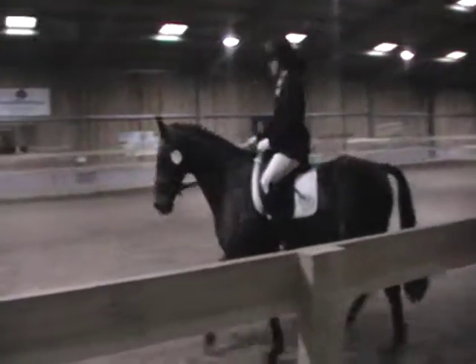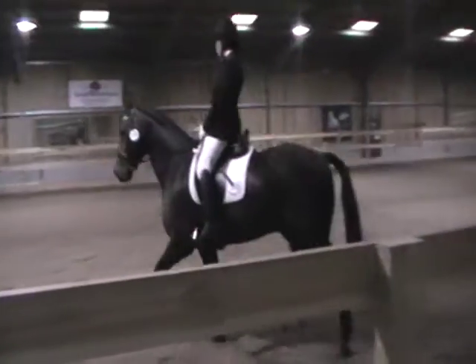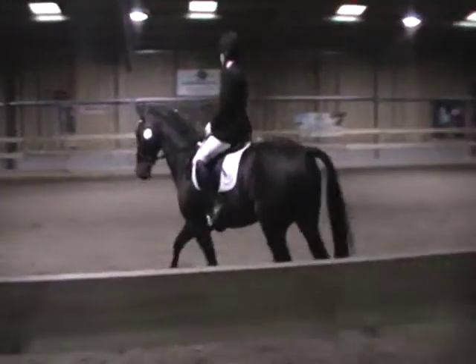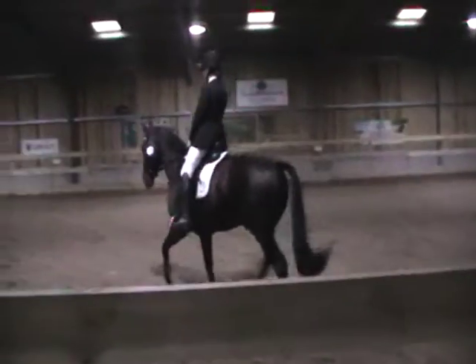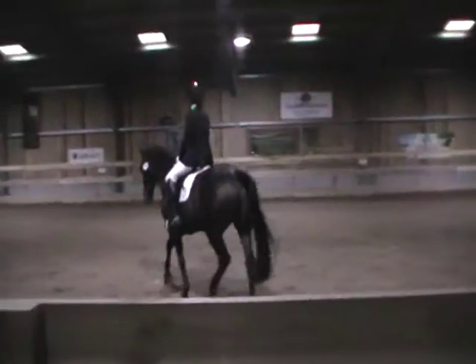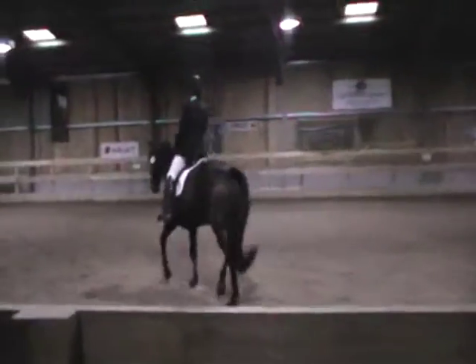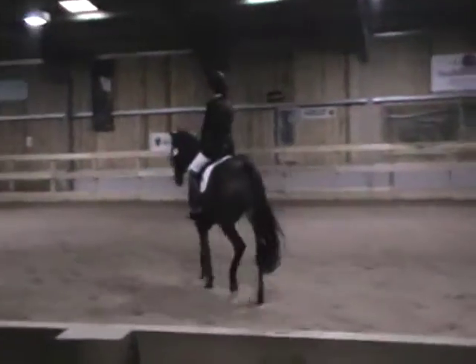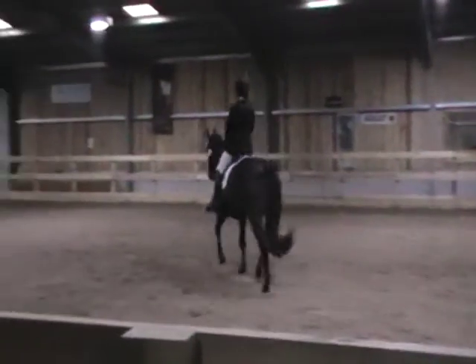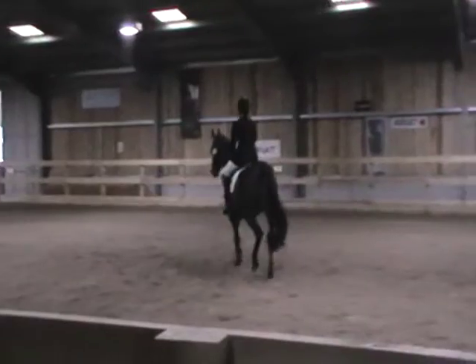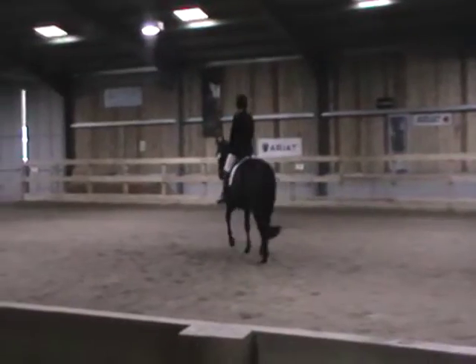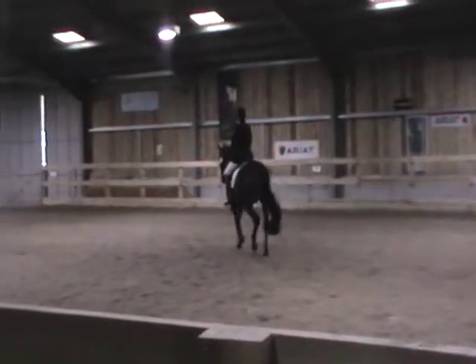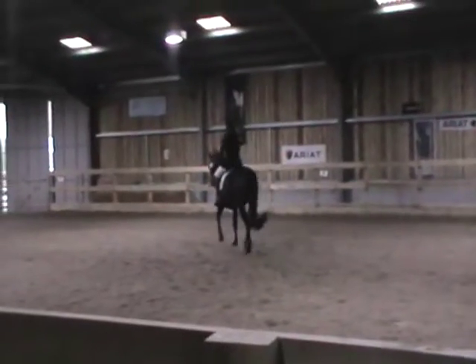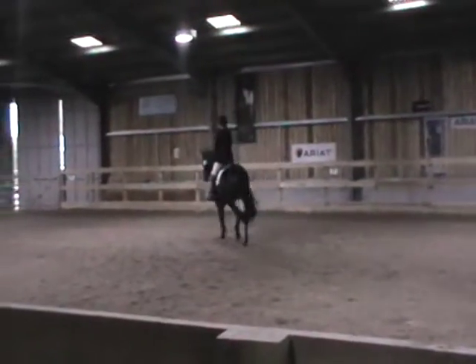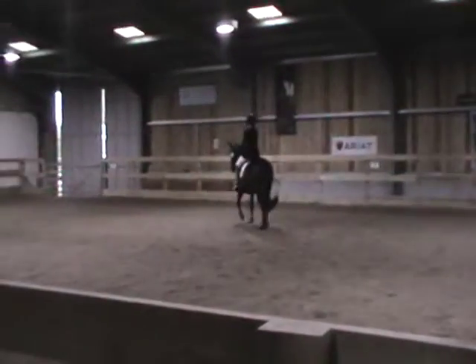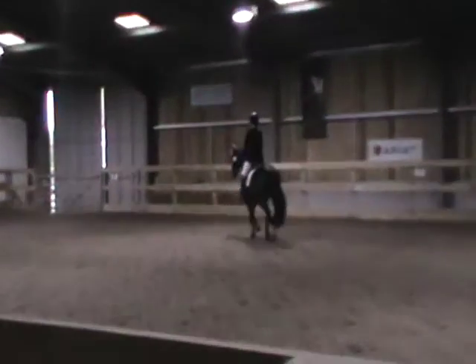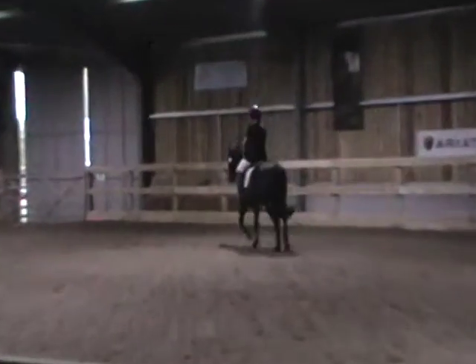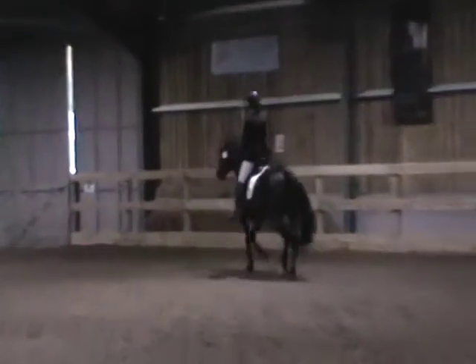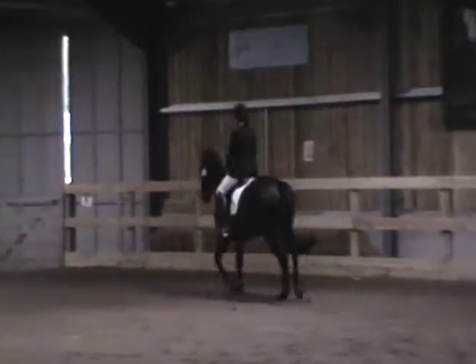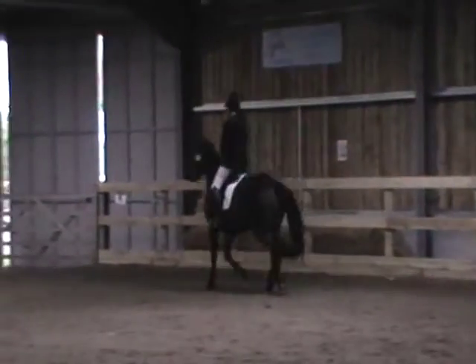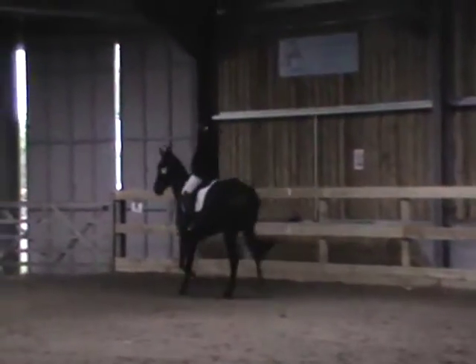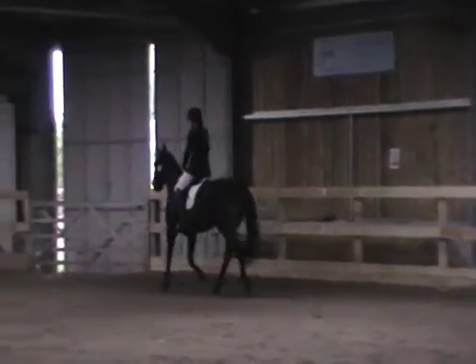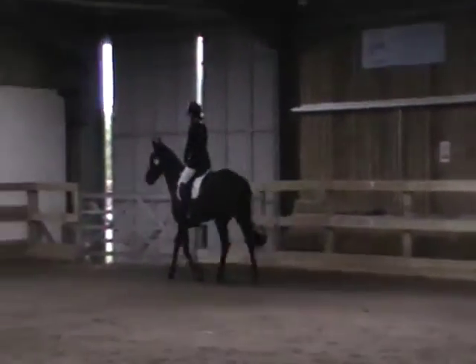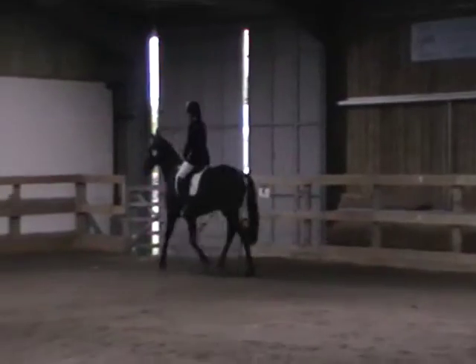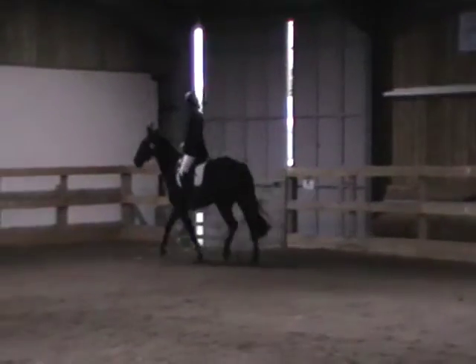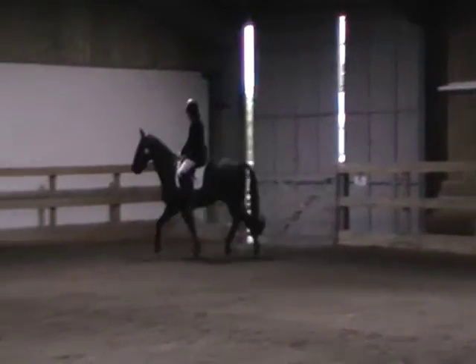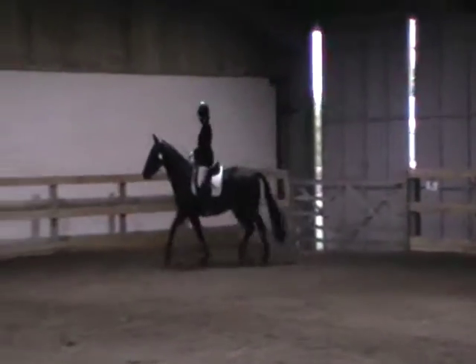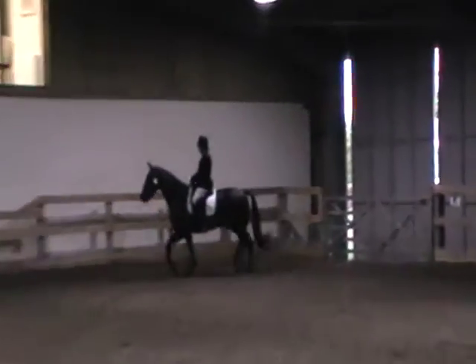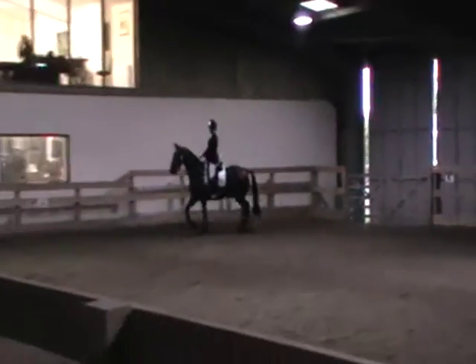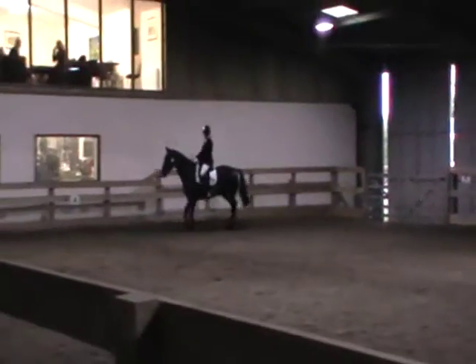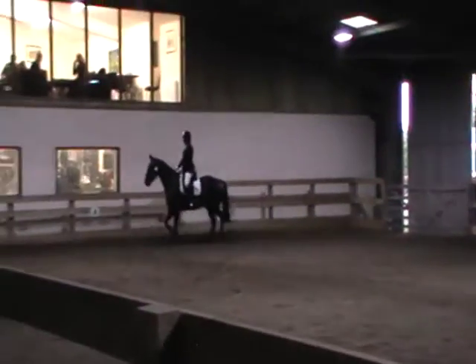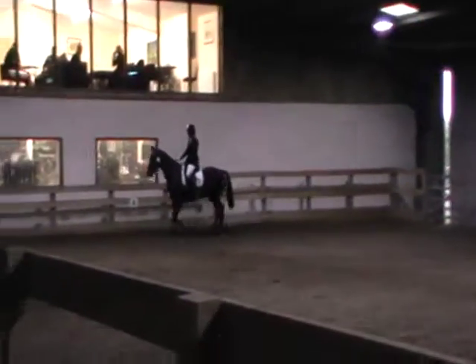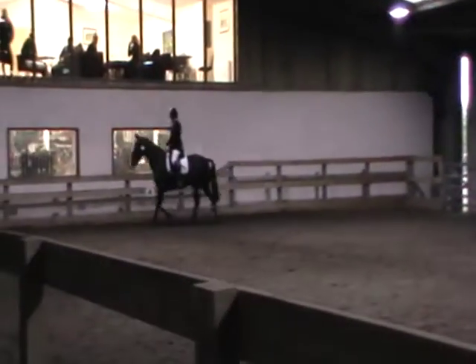K, A, P, work in trot. P, circle left 15 metres diameter.